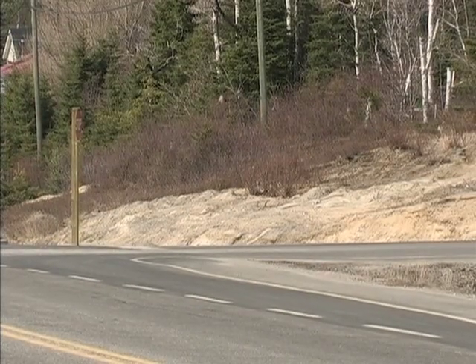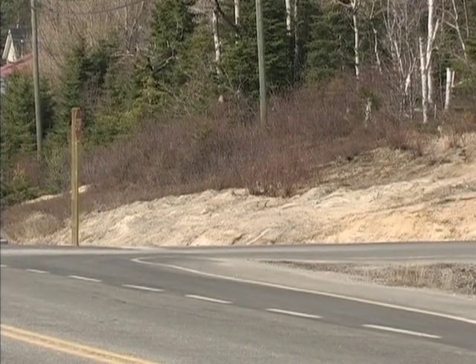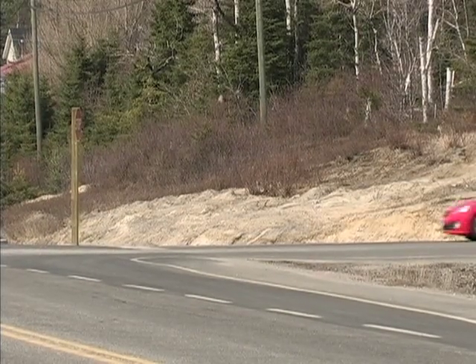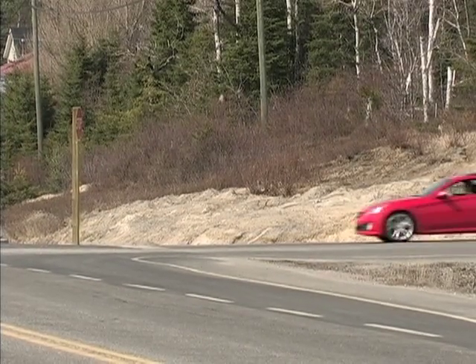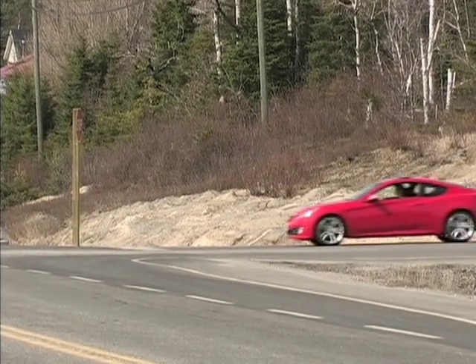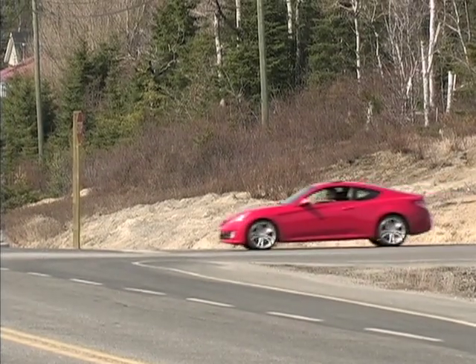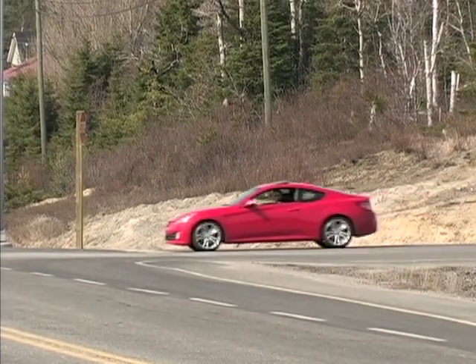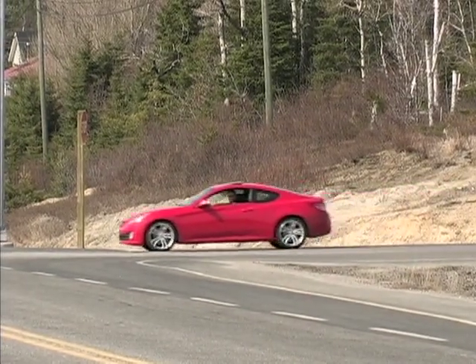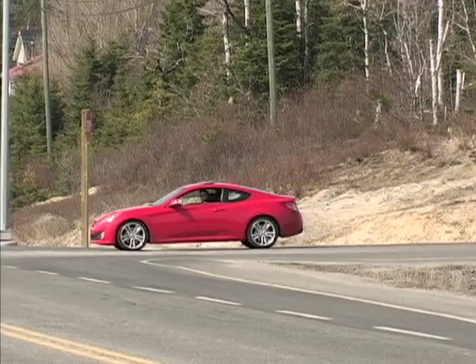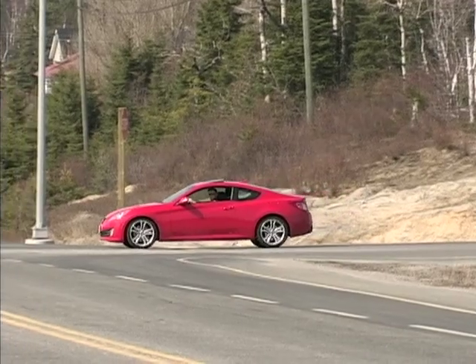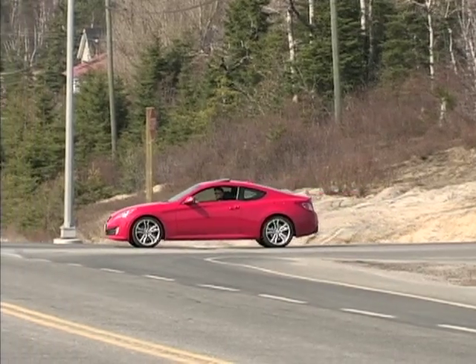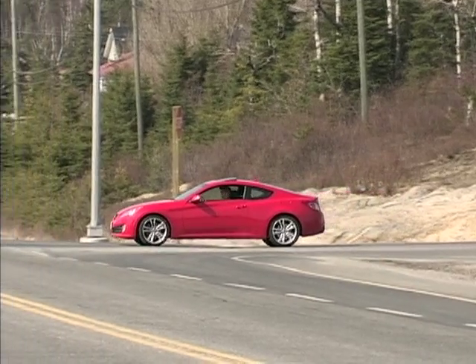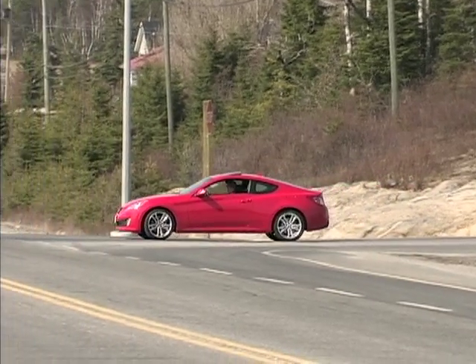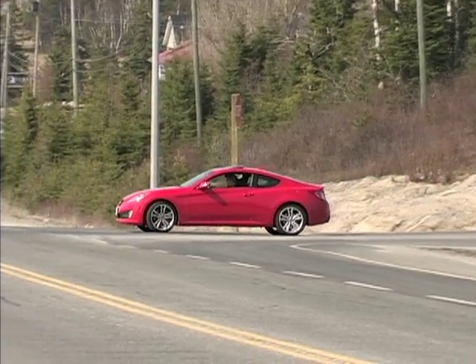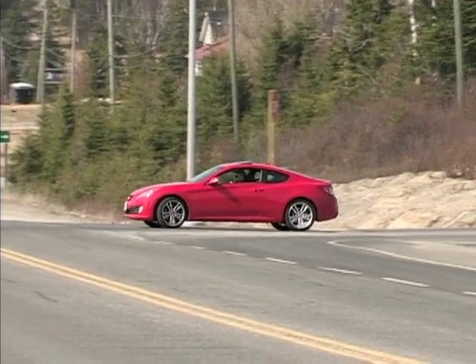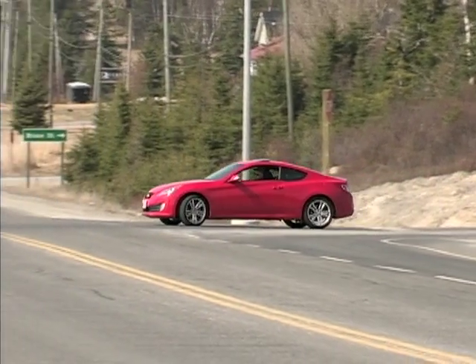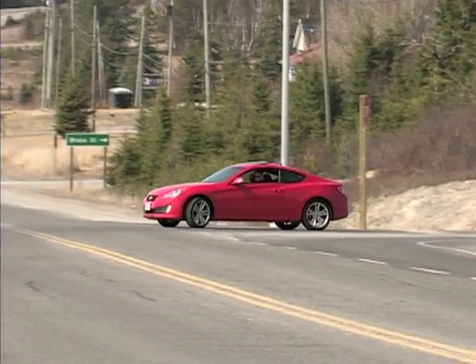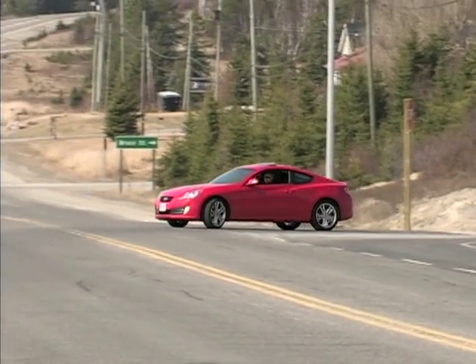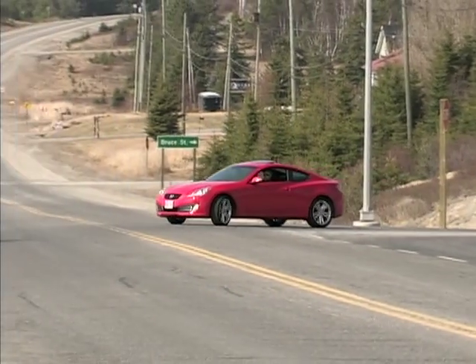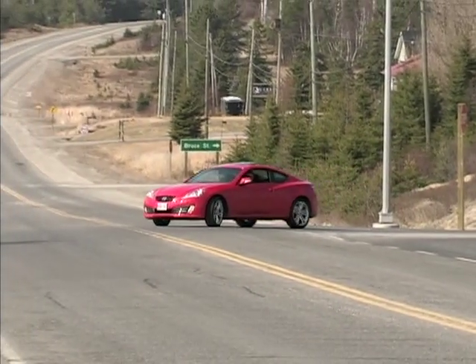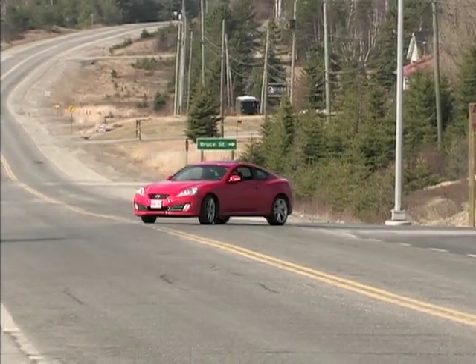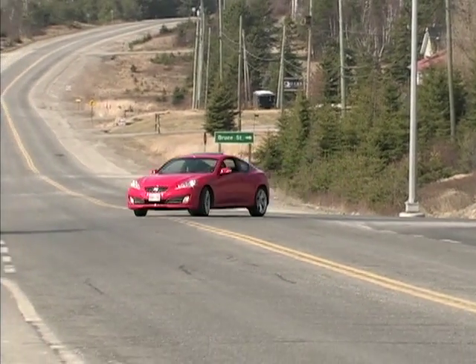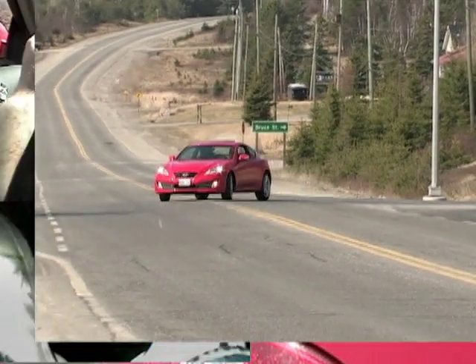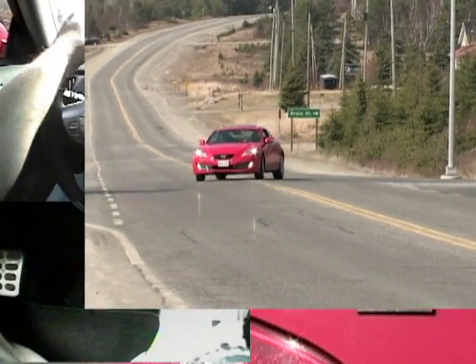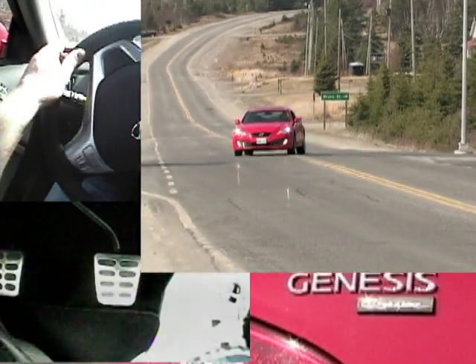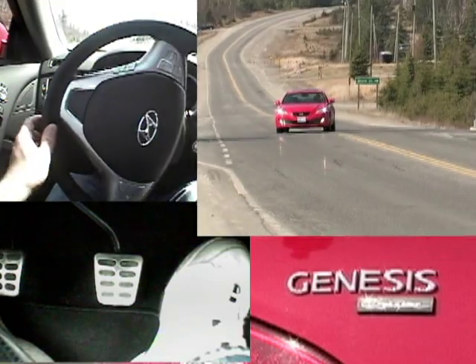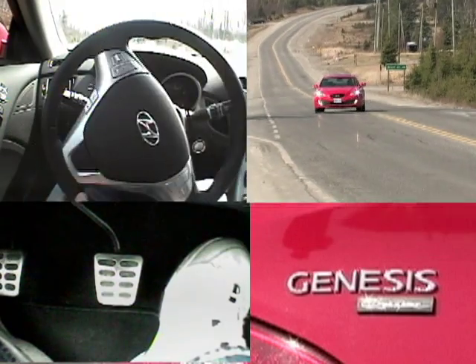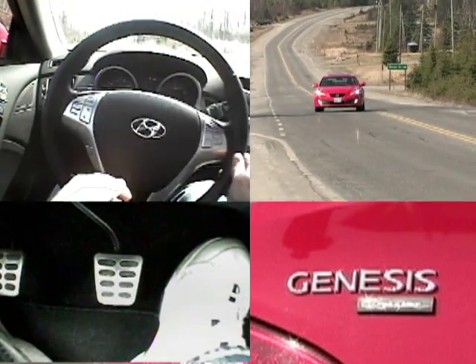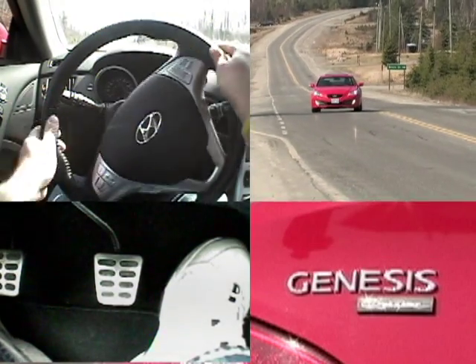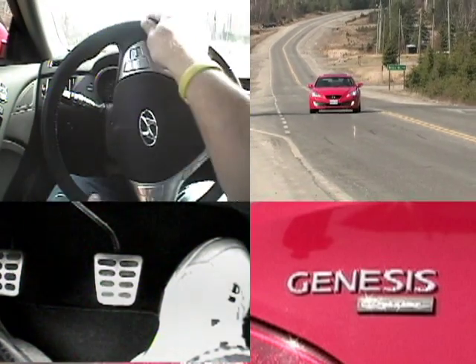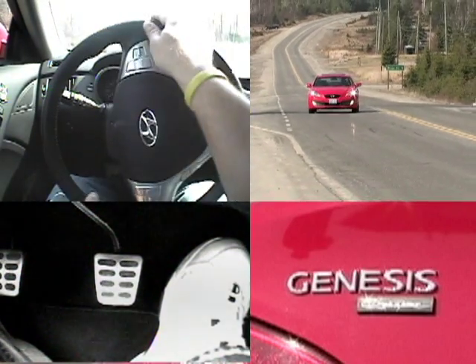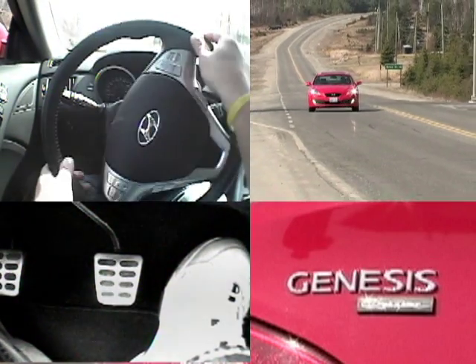It's fairly big and heavy and drives this way, but it remains entertaining nonetheless. I'd love to show you what the Genesis drives, shifts, and sounds like with a quick montage, so I will.